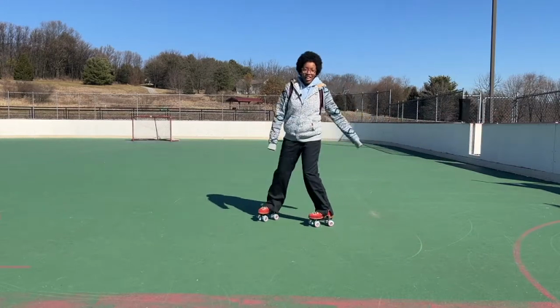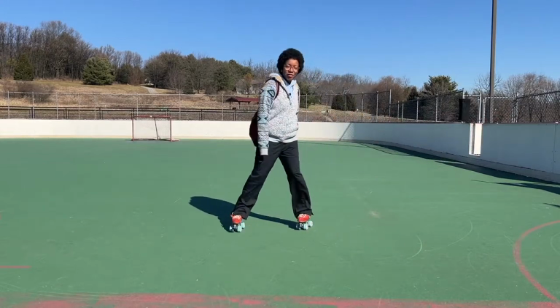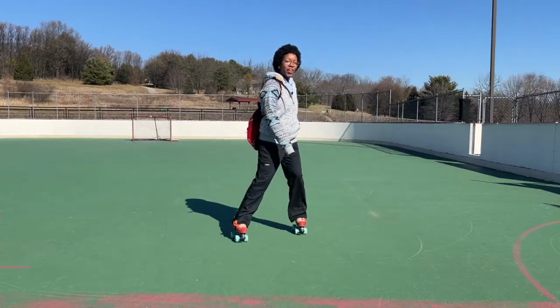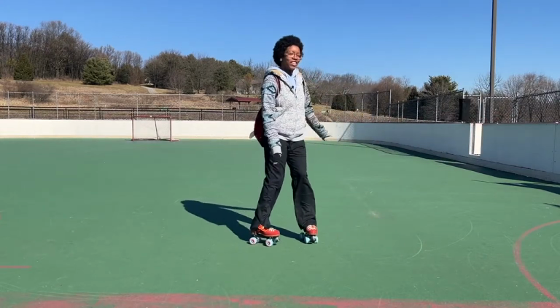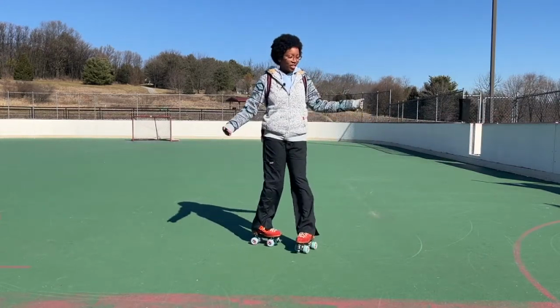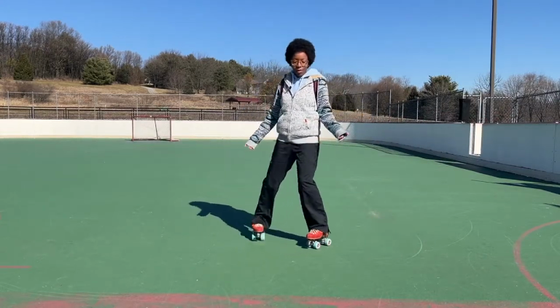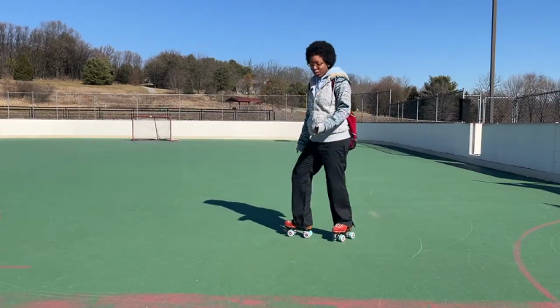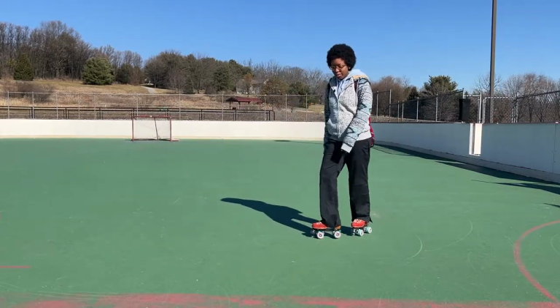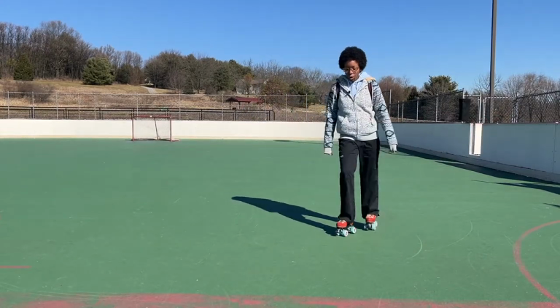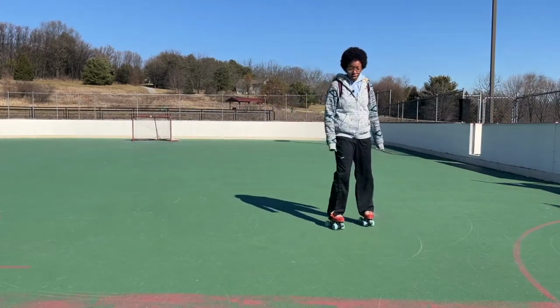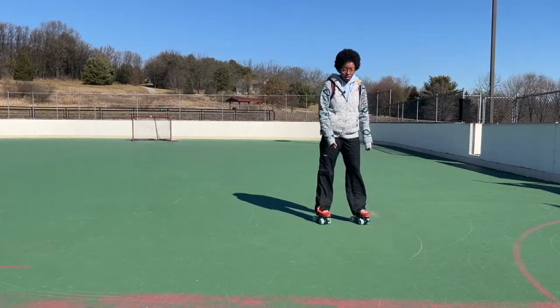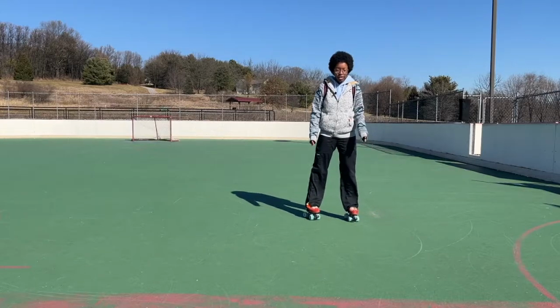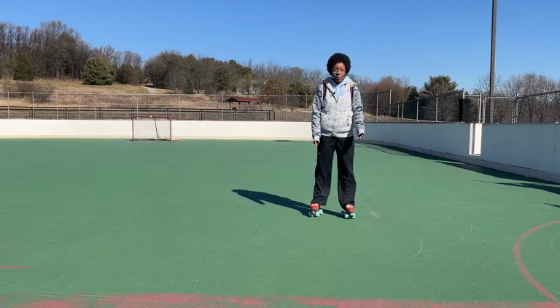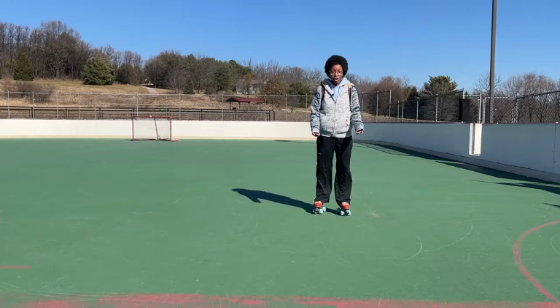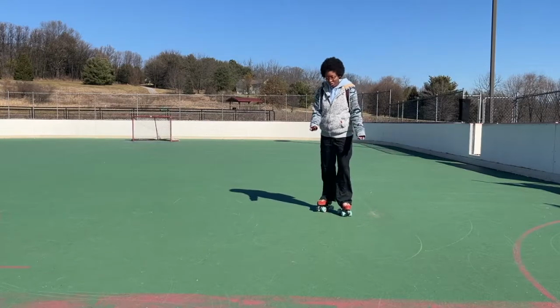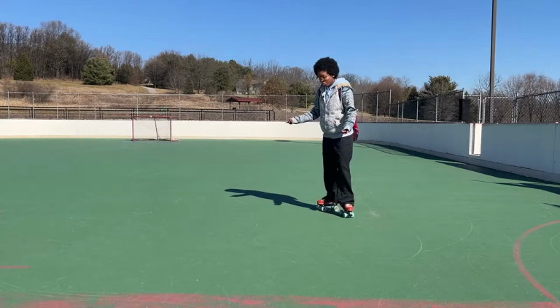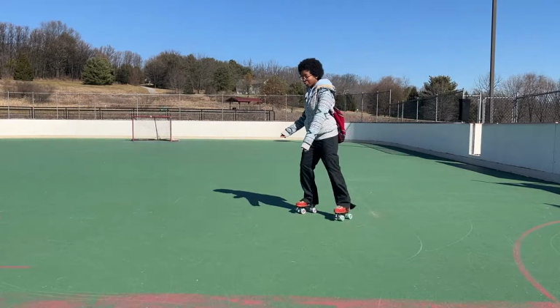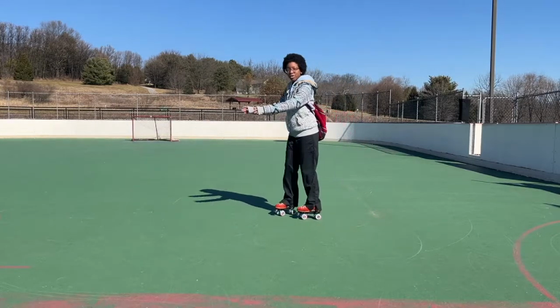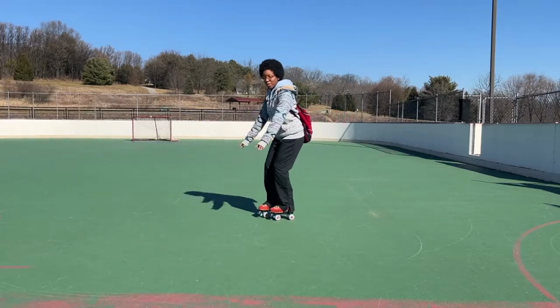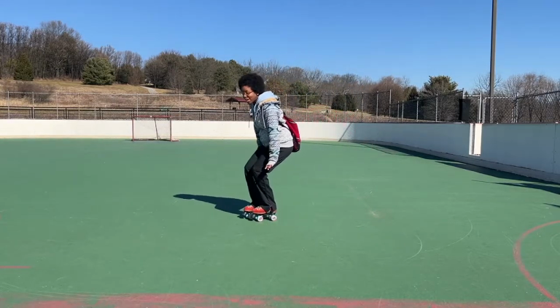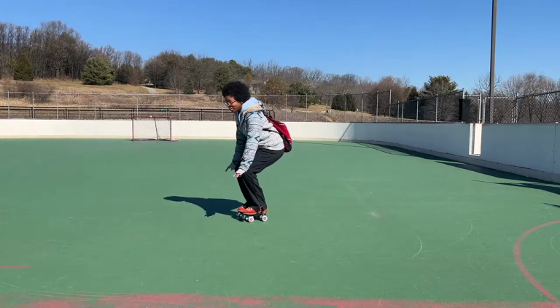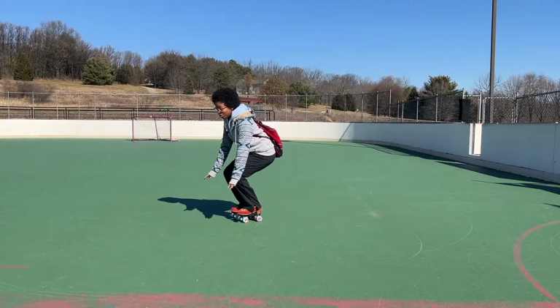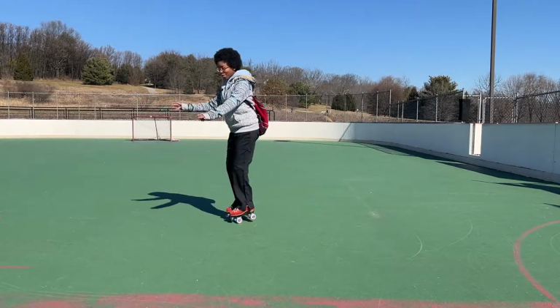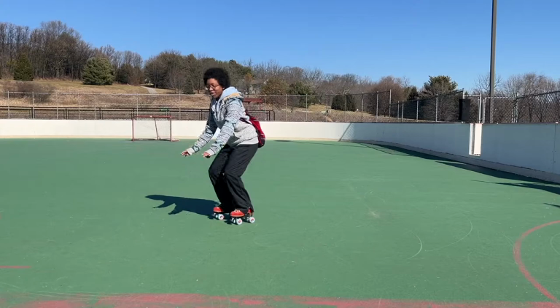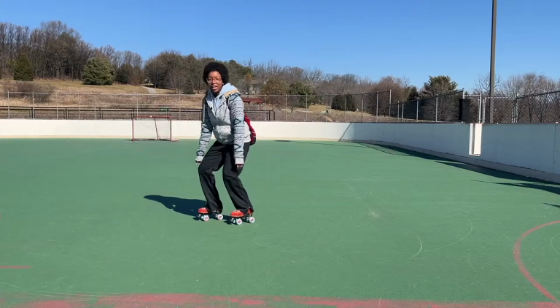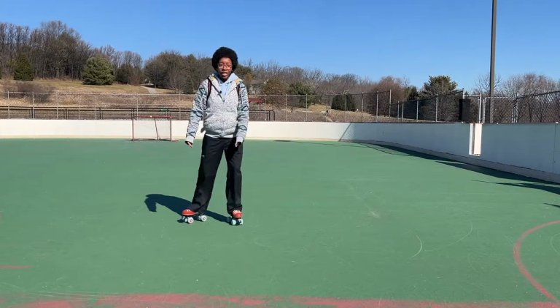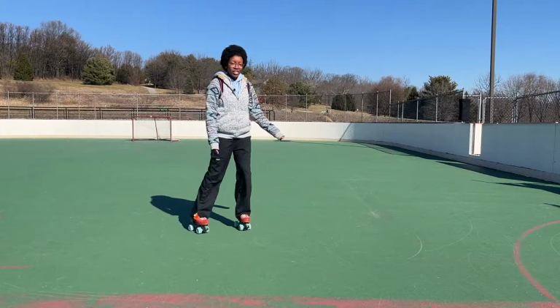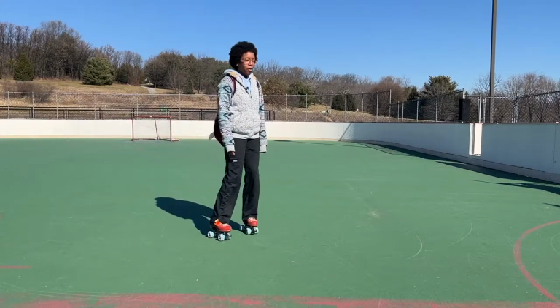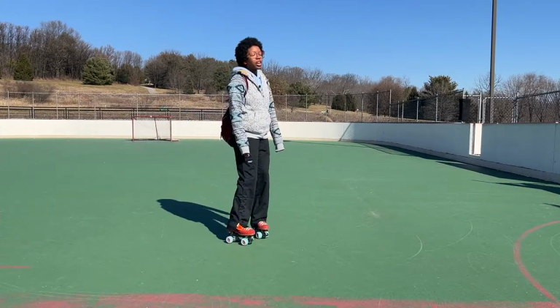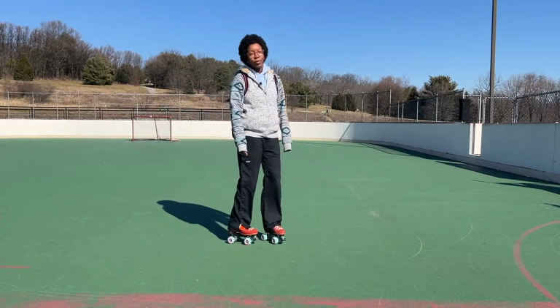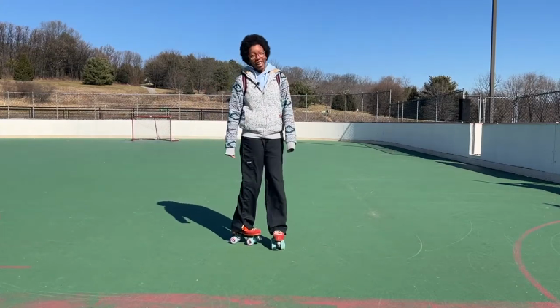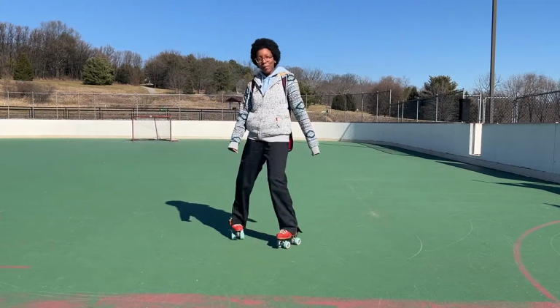Hello everyone! So we already went over the little mini jump, rolling forward, bend down, jump up, and bend down. Today I want to talk about the 180 jump.